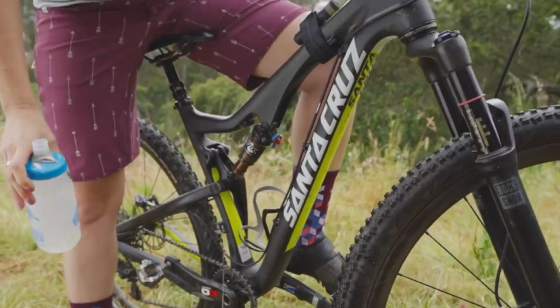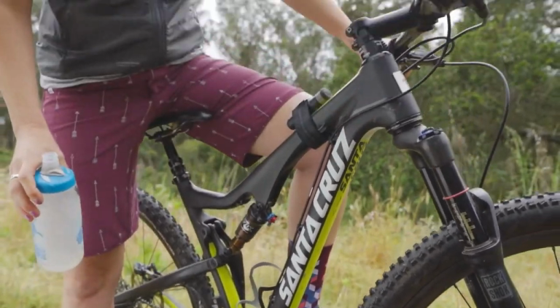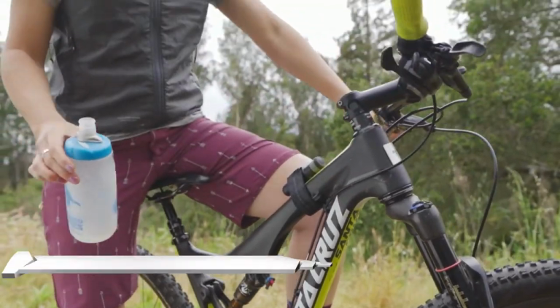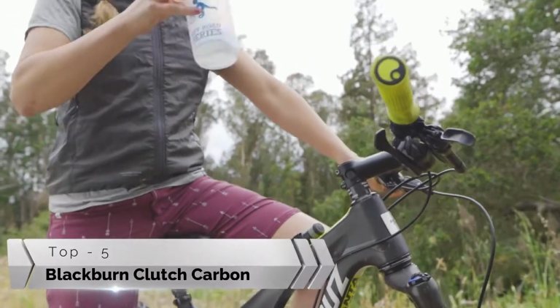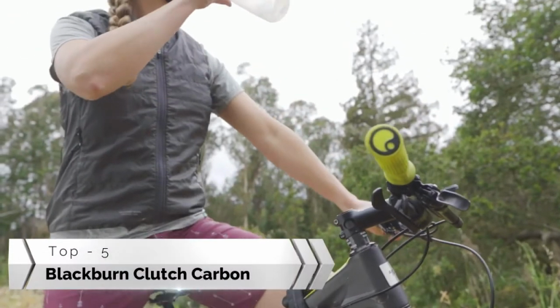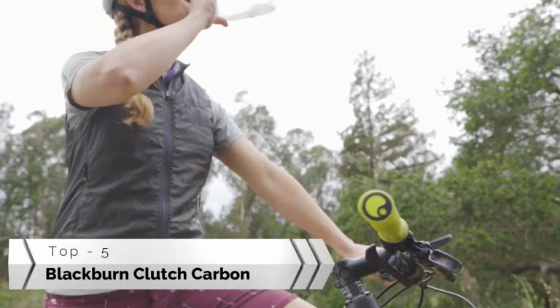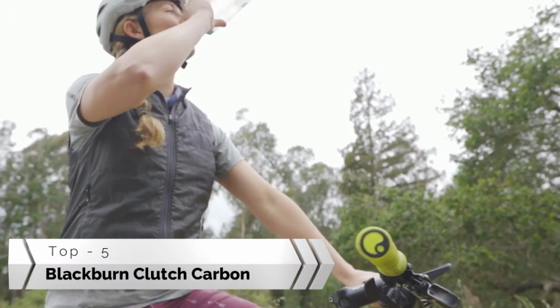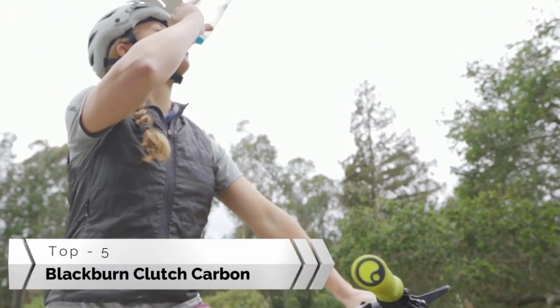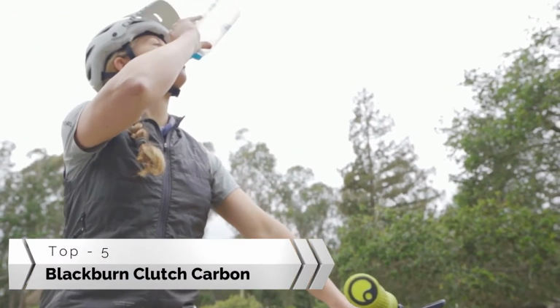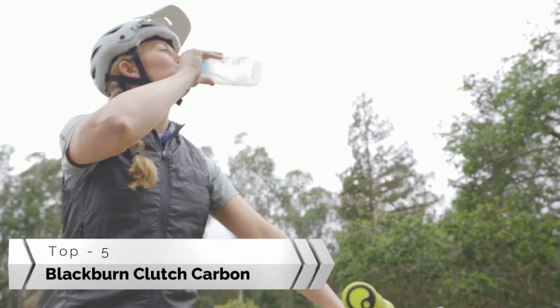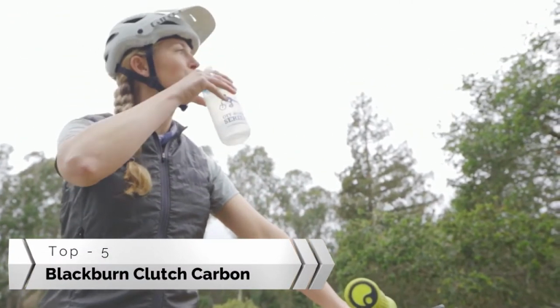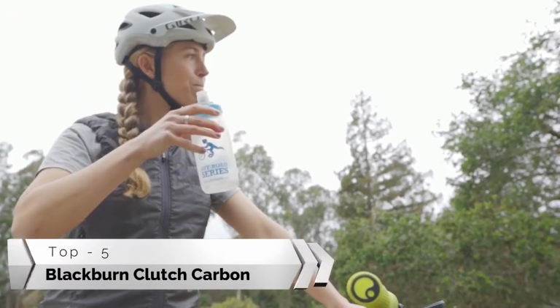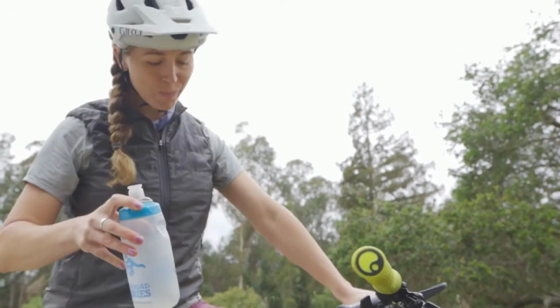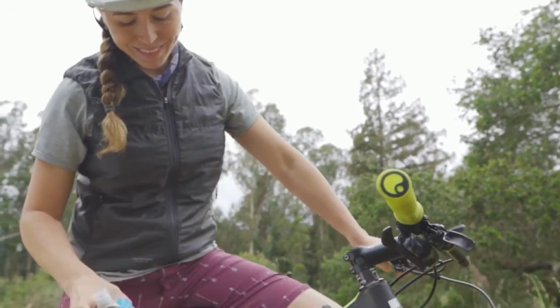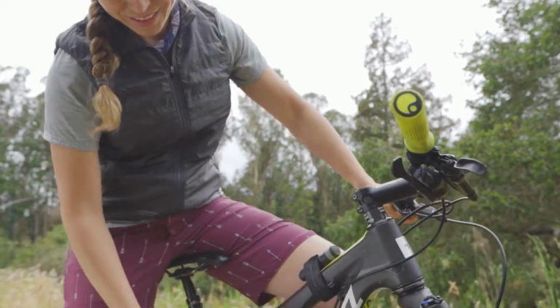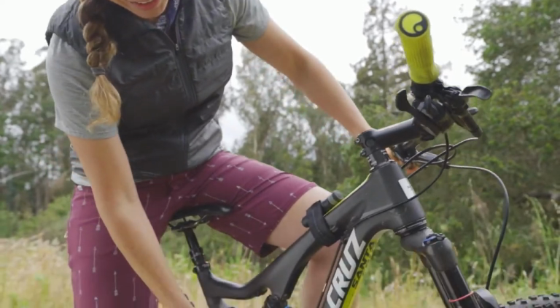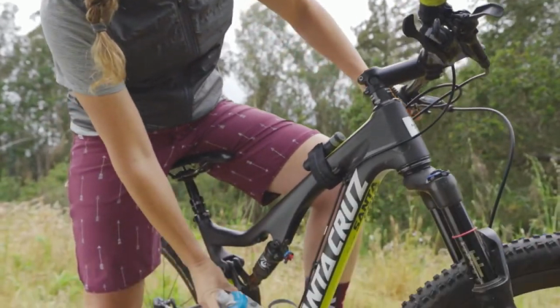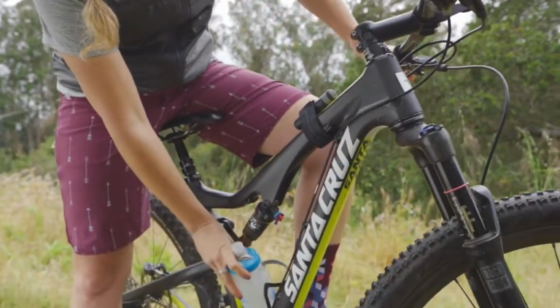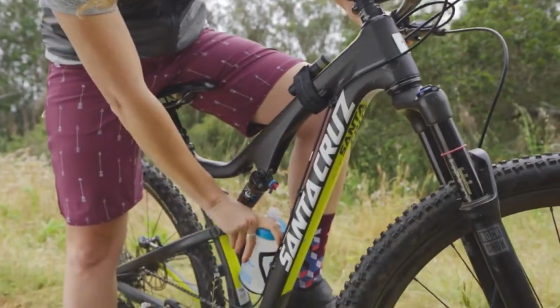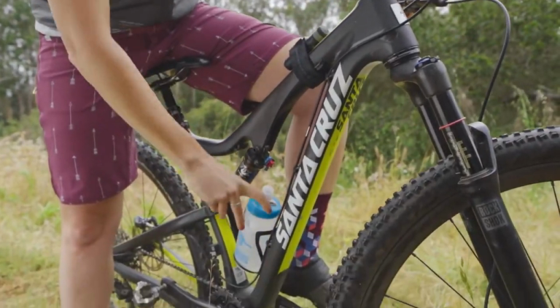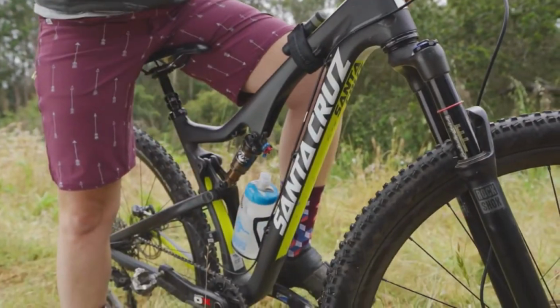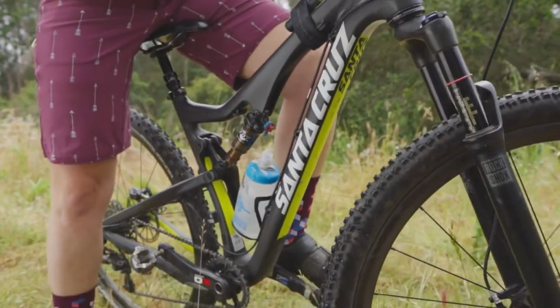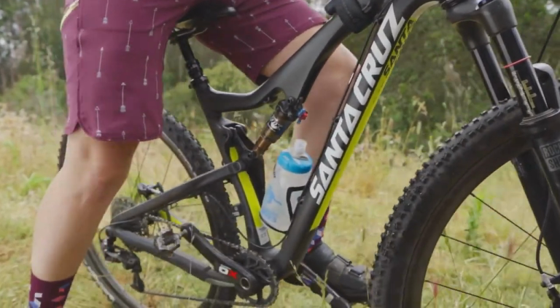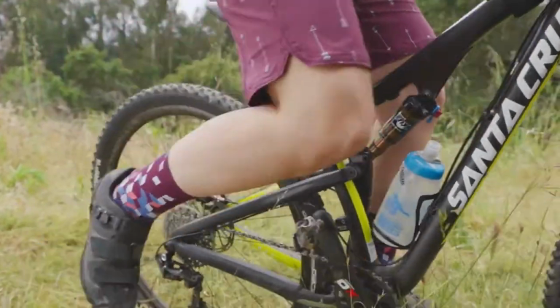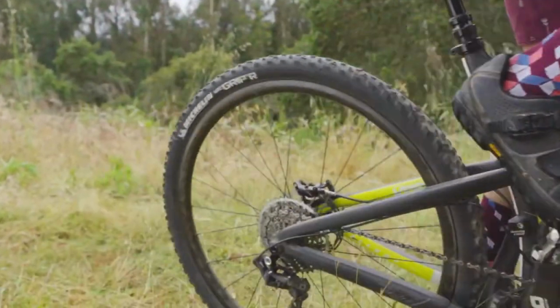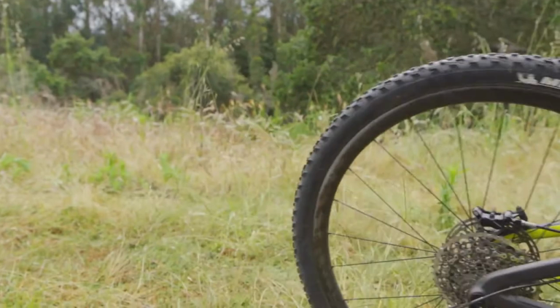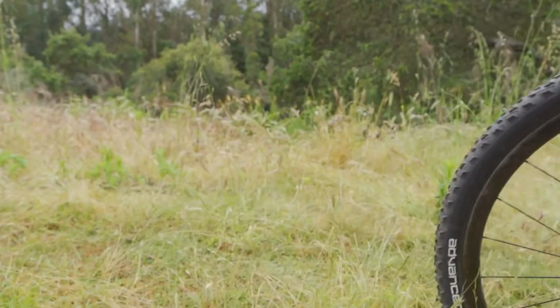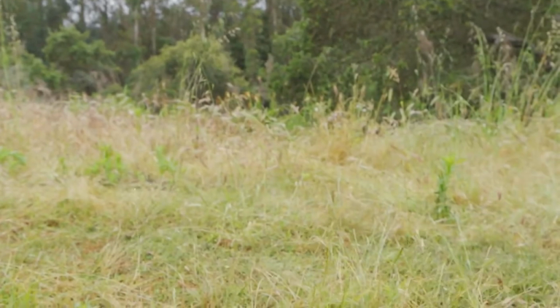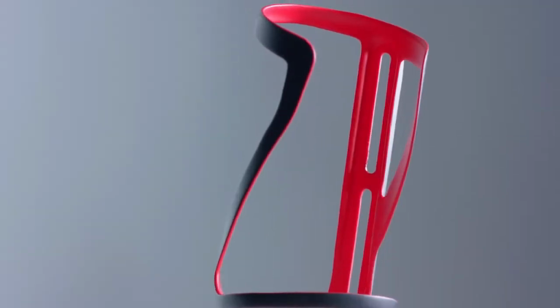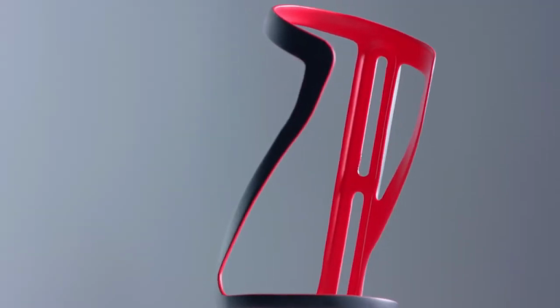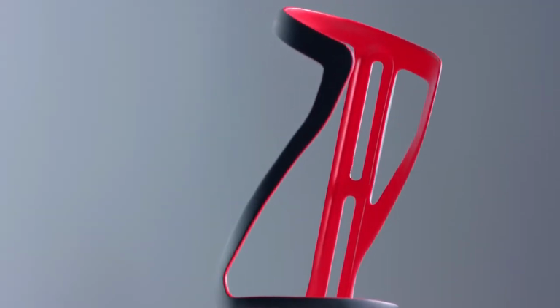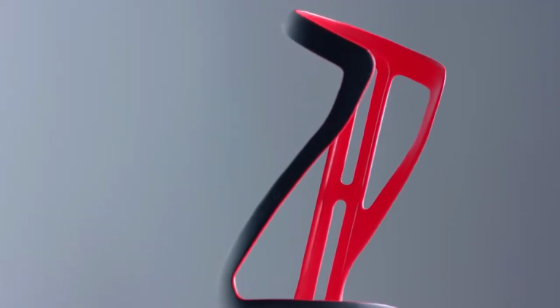Every year bicycle frame designs change. Full suspension linkages, swing arms, and rear shocks mean a standard cage will not work, and you'll need to access your hydration bottle from the side. Enter the Clutch water bottle cage.